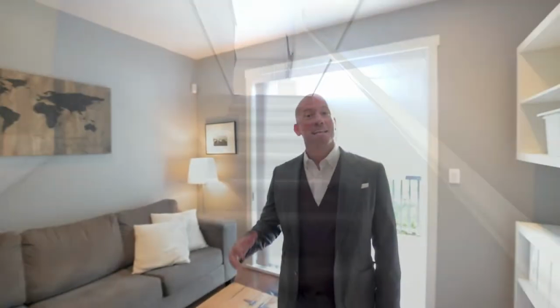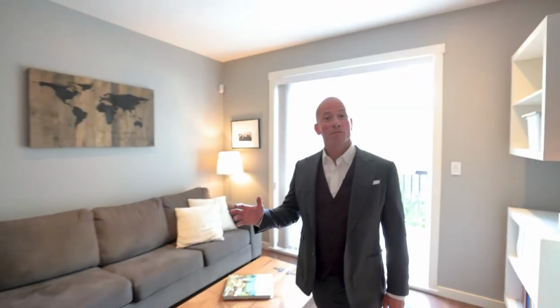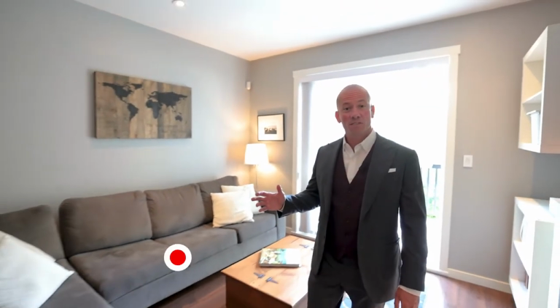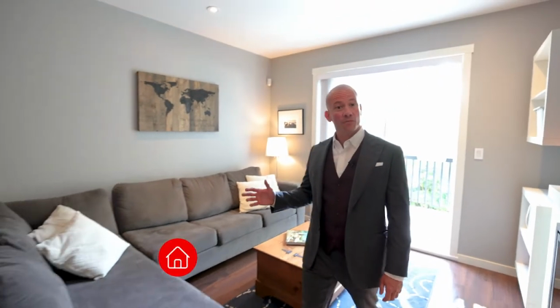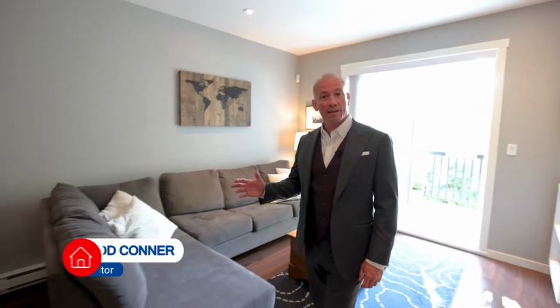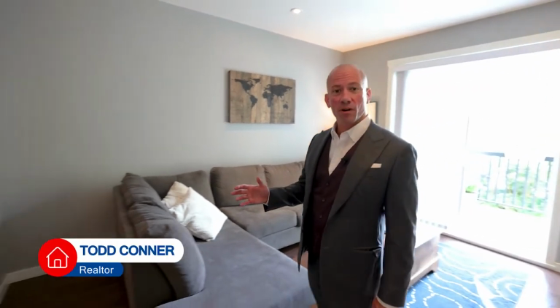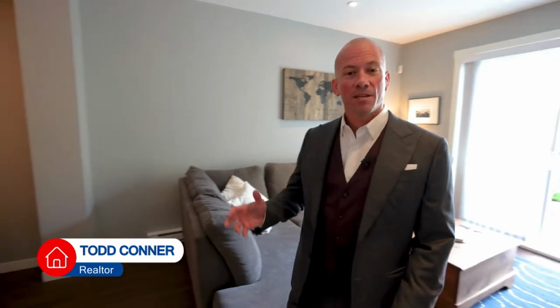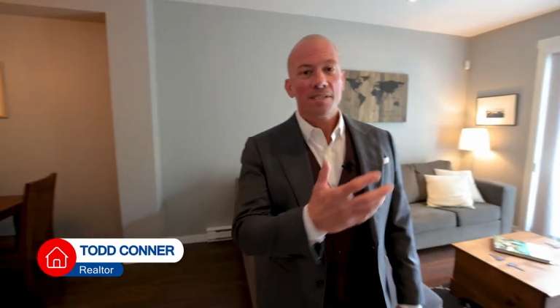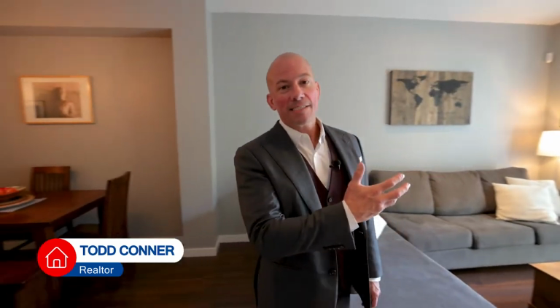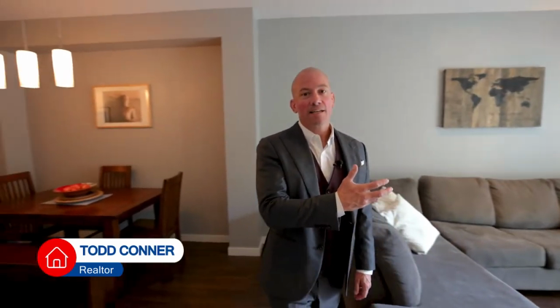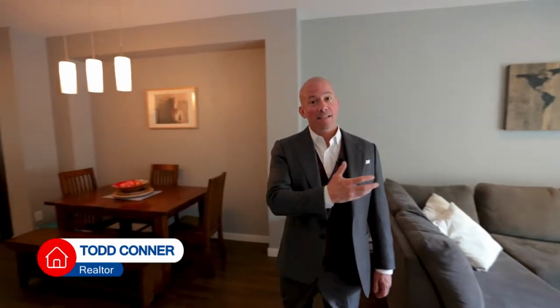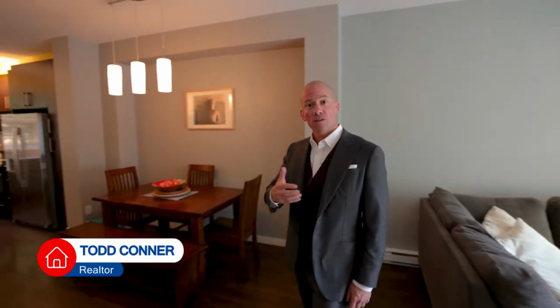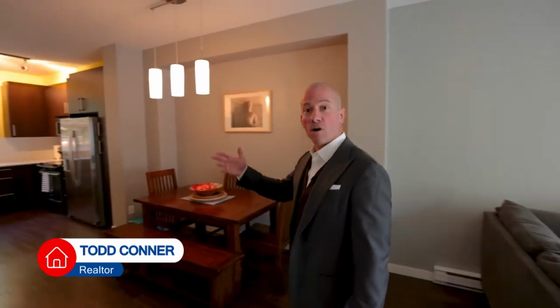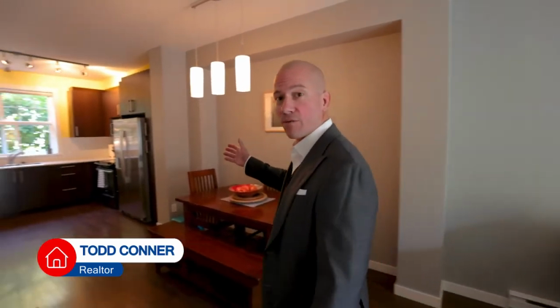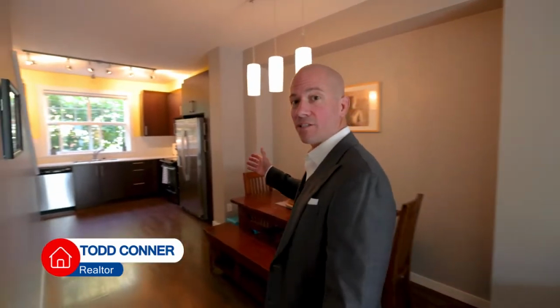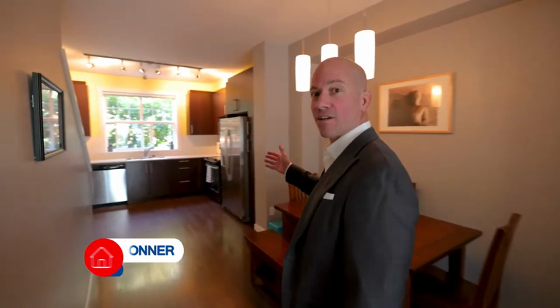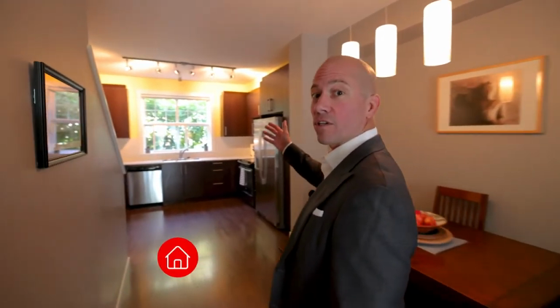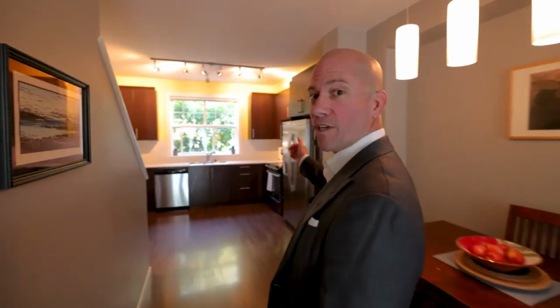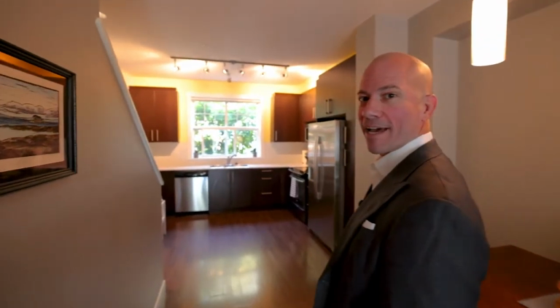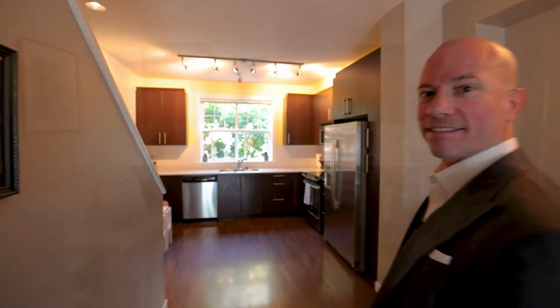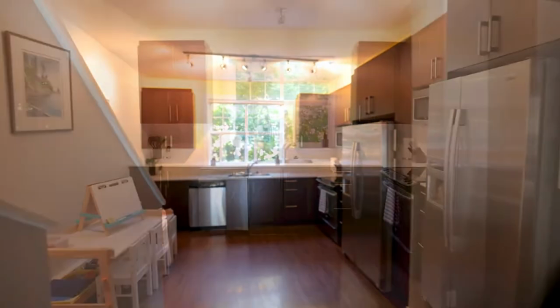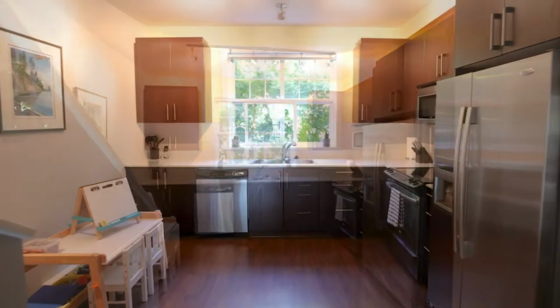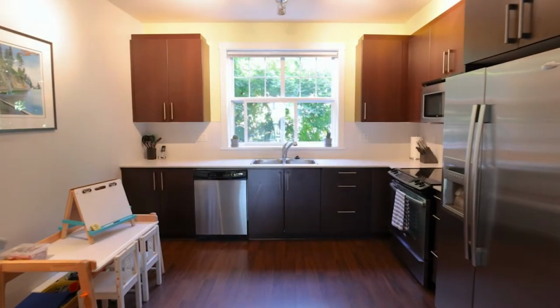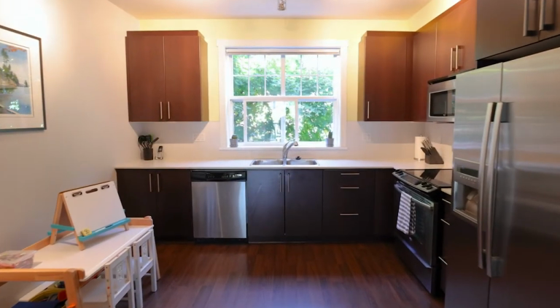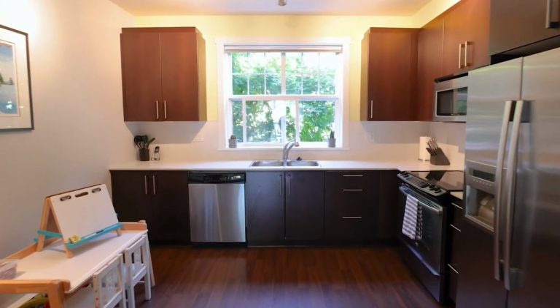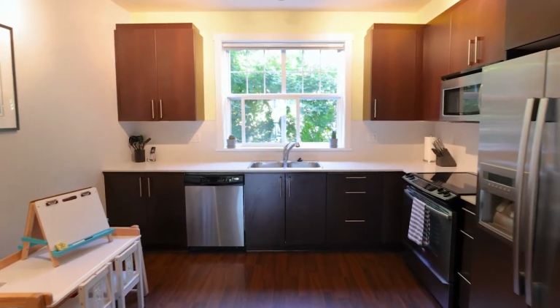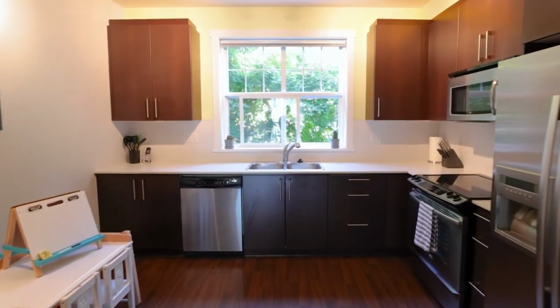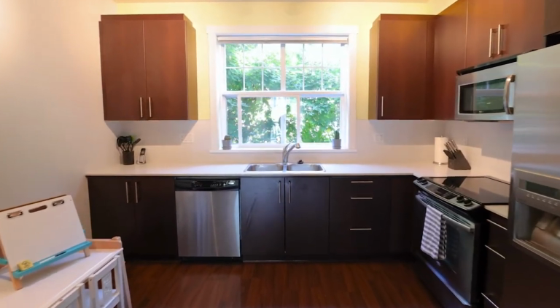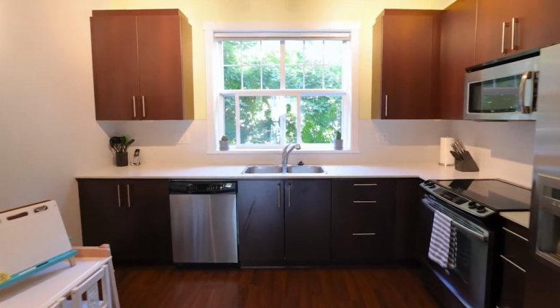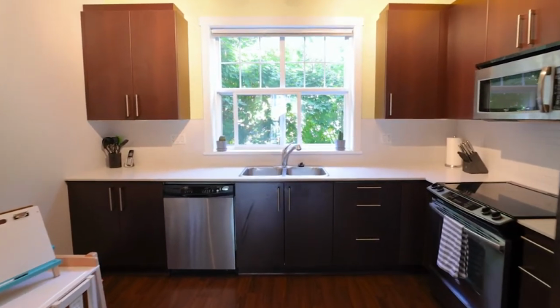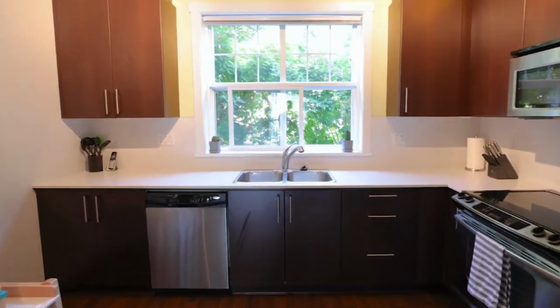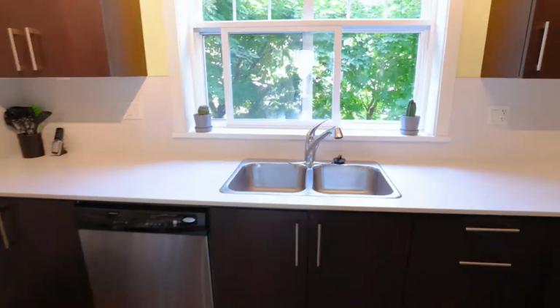Laminate wood floors flow throughout the main floor, from the south-facing deck glass sliding doors all the way through to the kitchen sink overlooking the treed footpath. Quartz counters surround stainless steel appliances, framed with a tile backsplash.